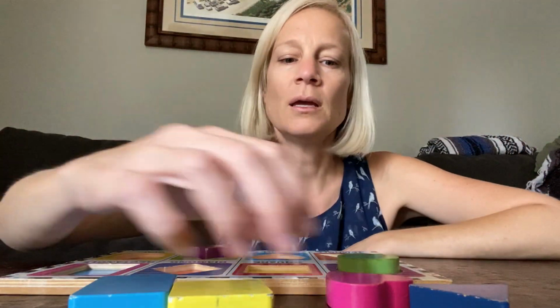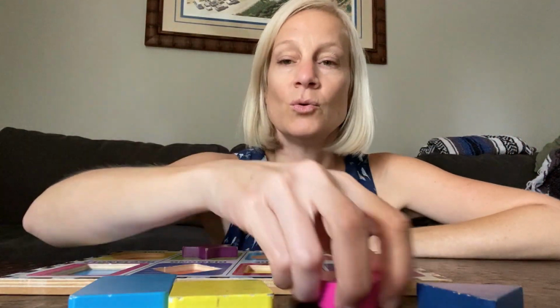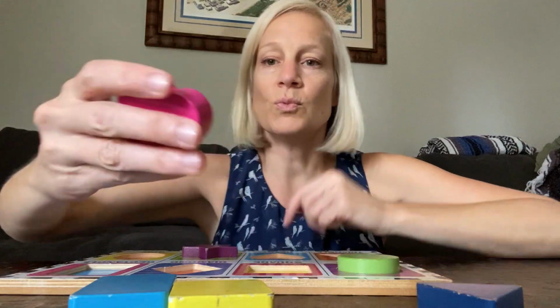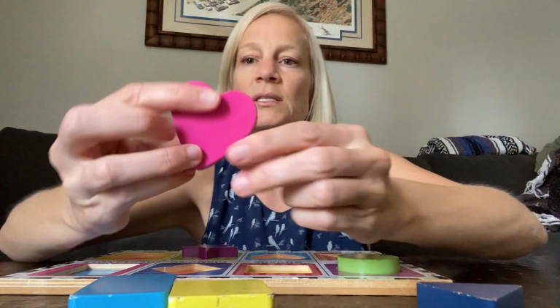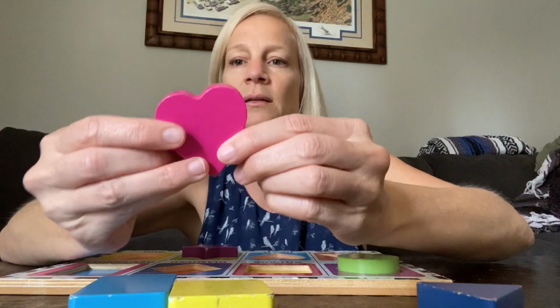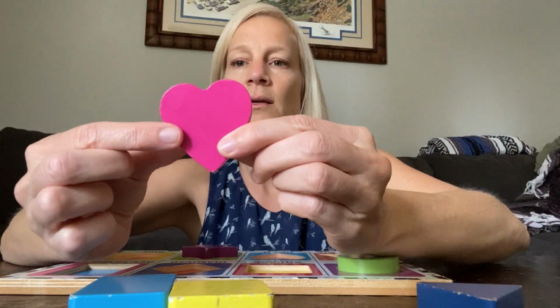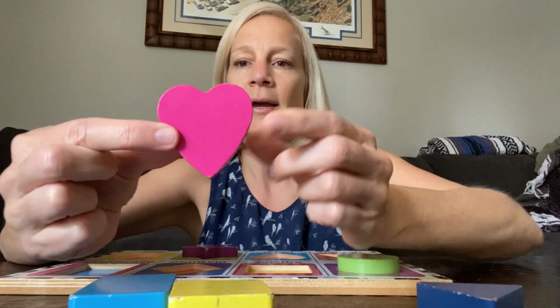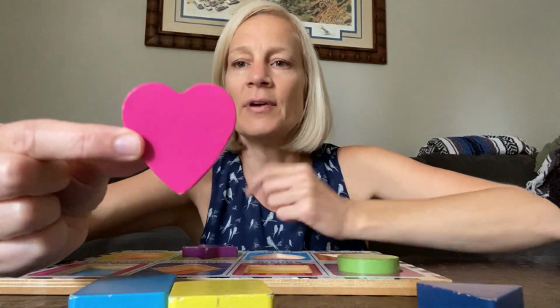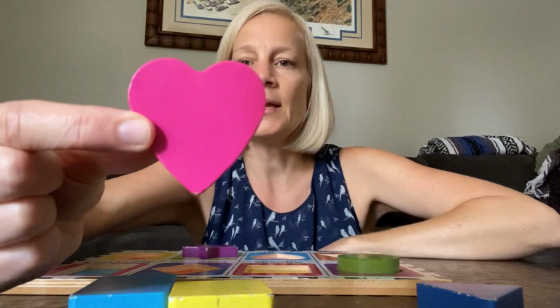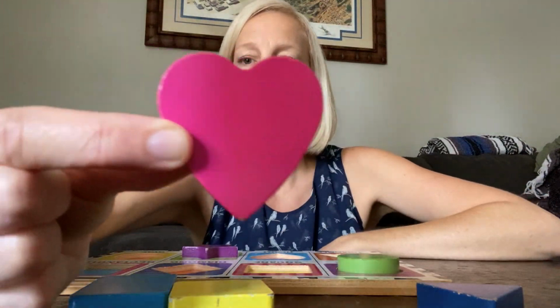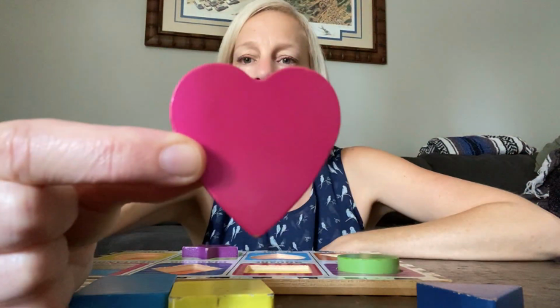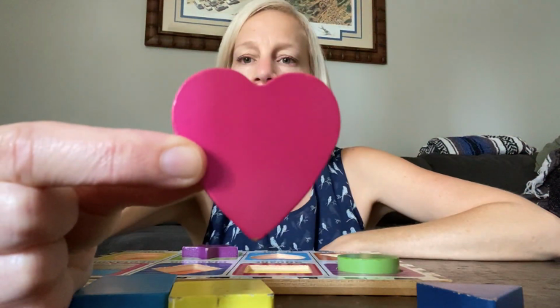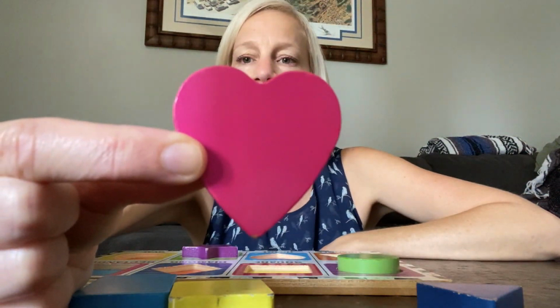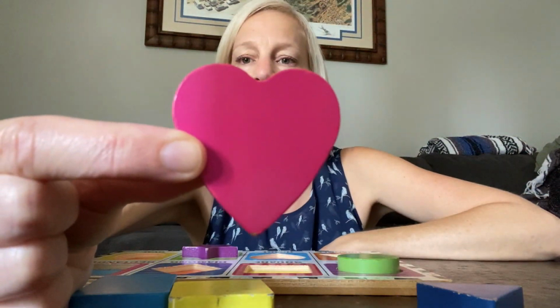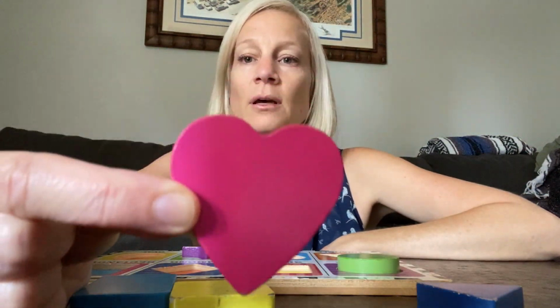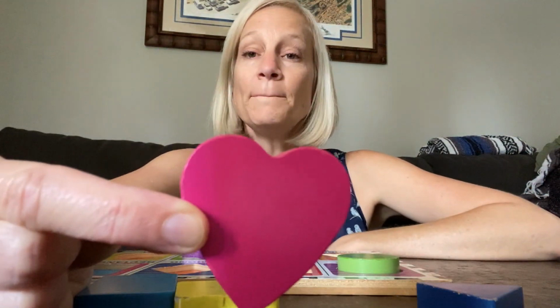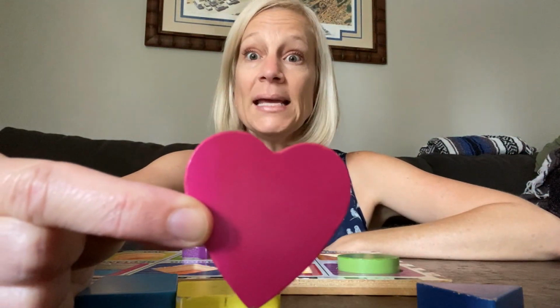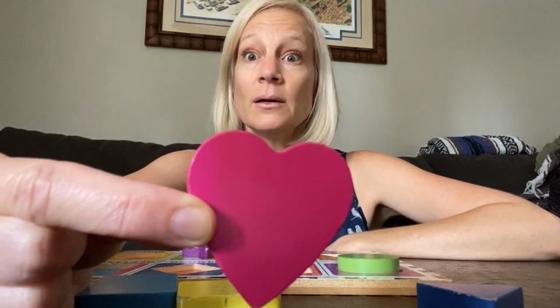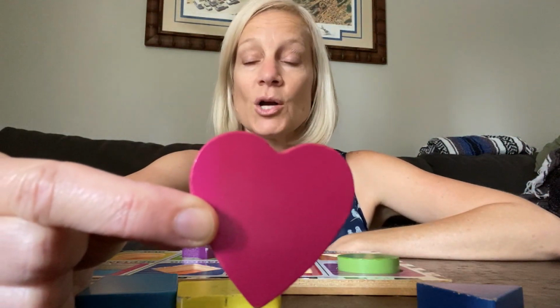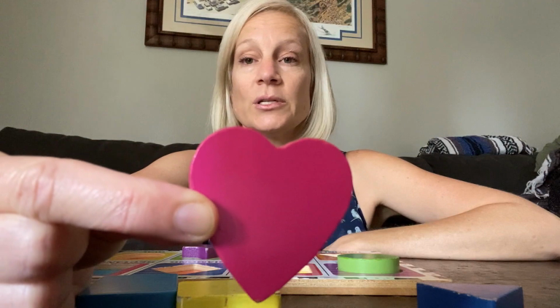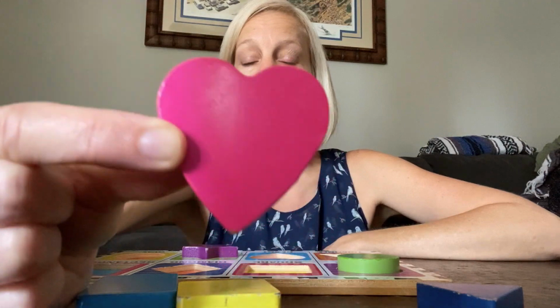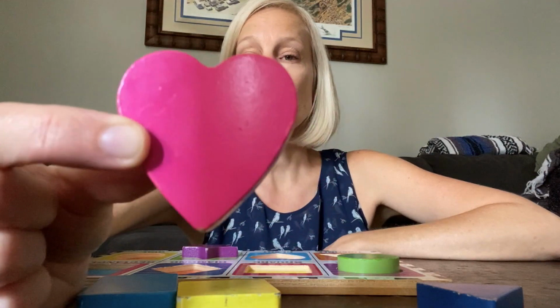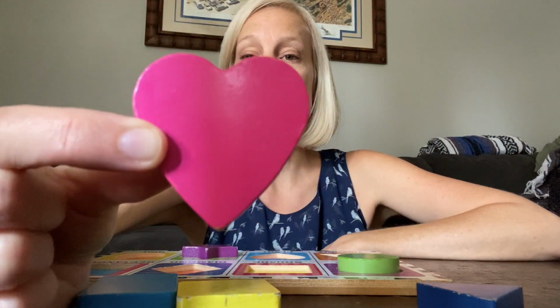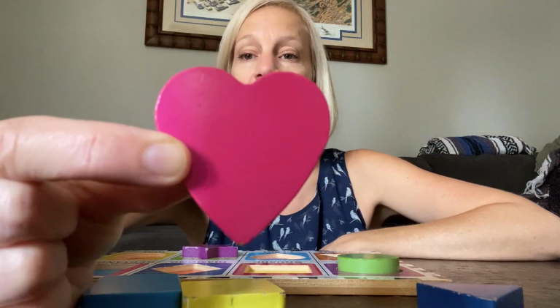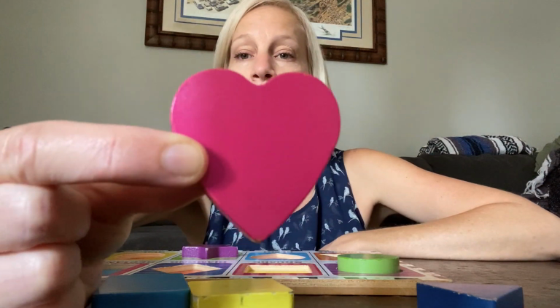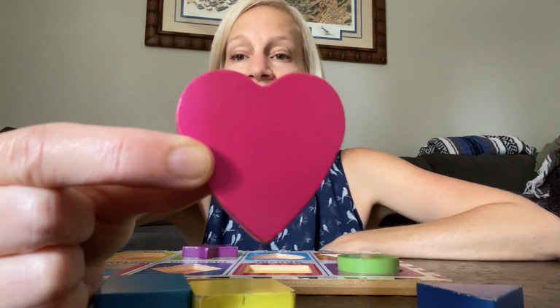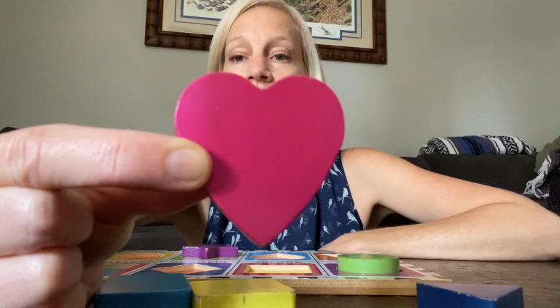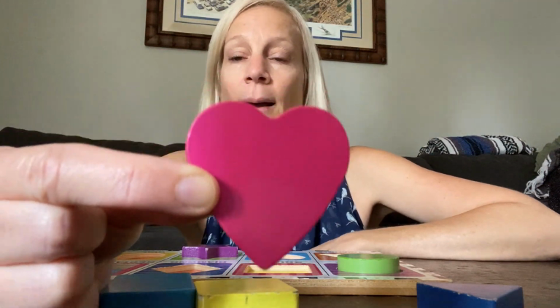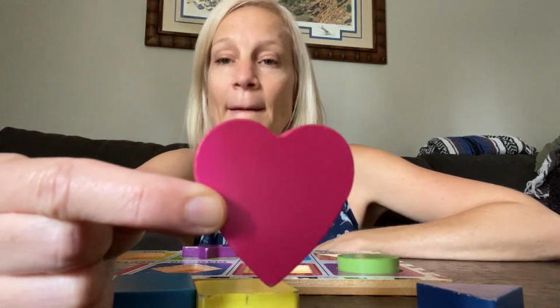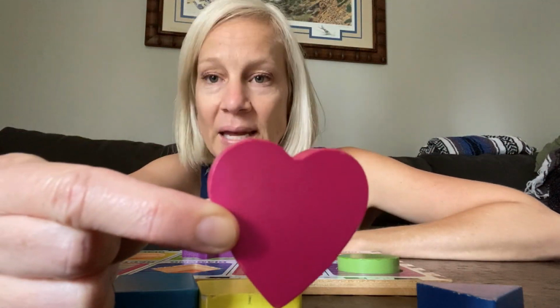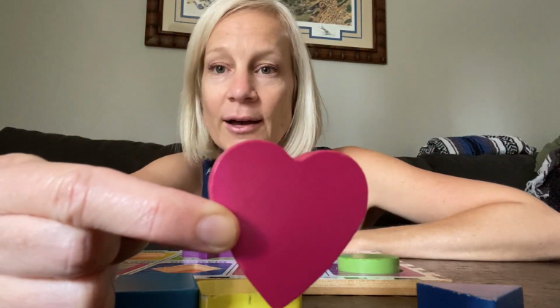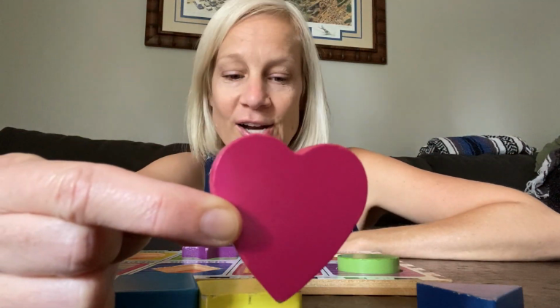What's this one? I have a heart. Pink heart. The color is pink. Pink heart.